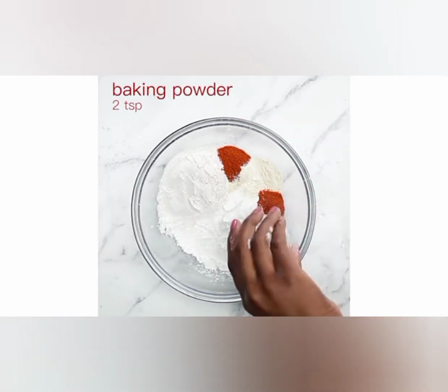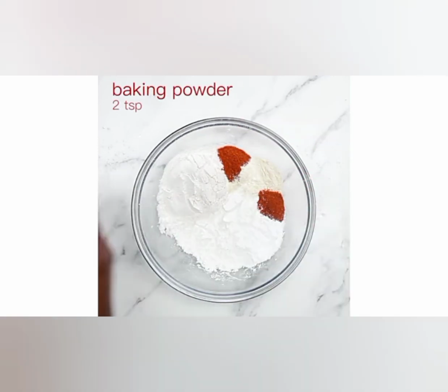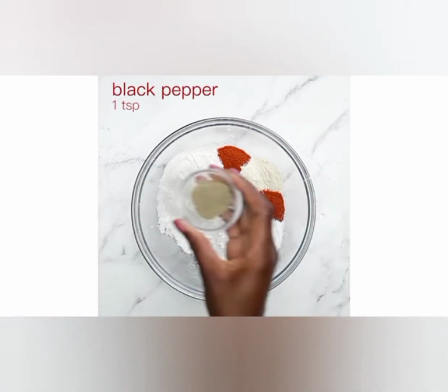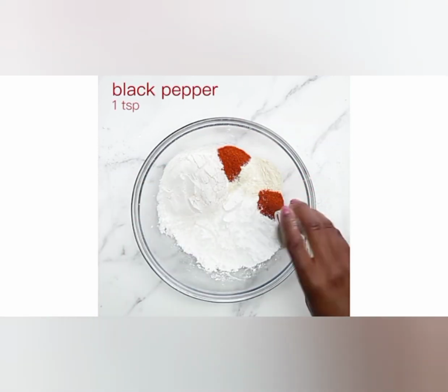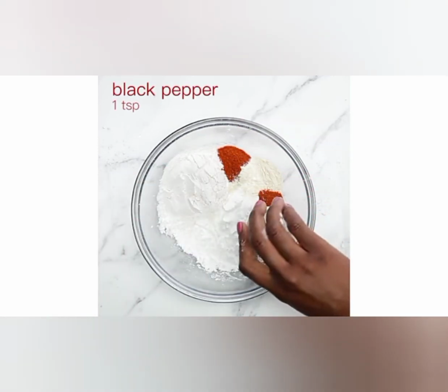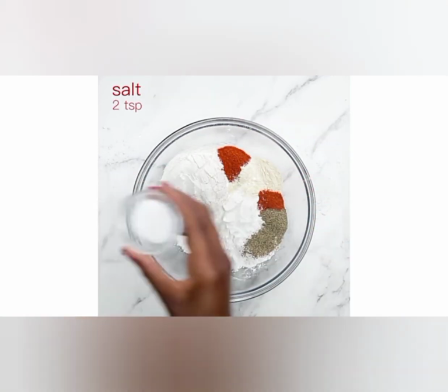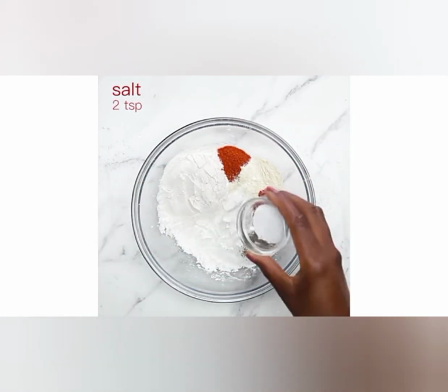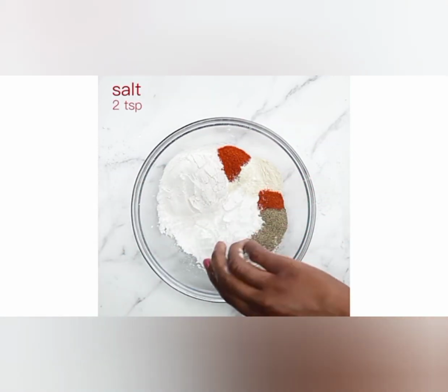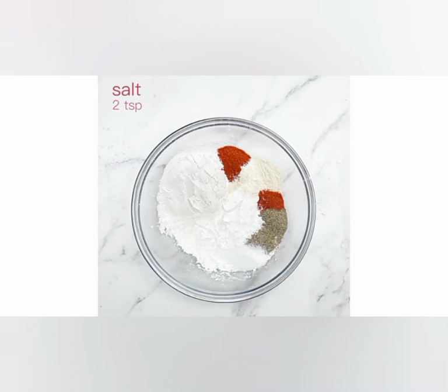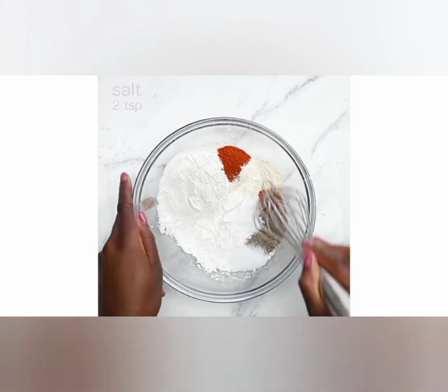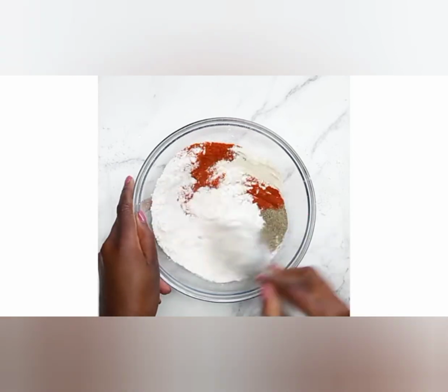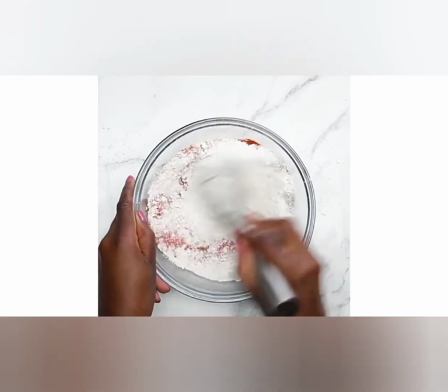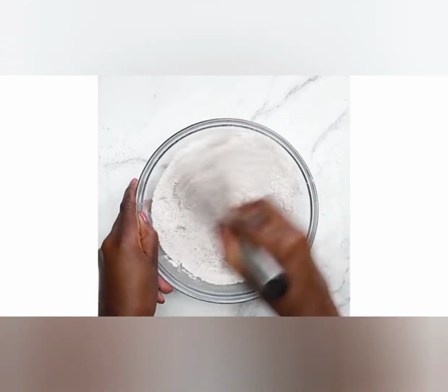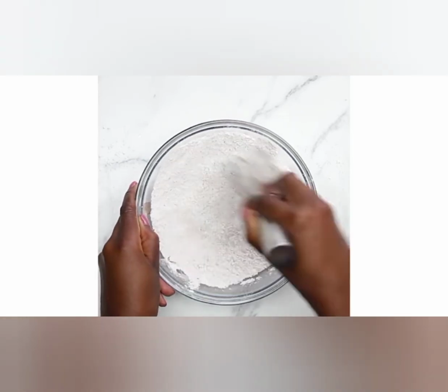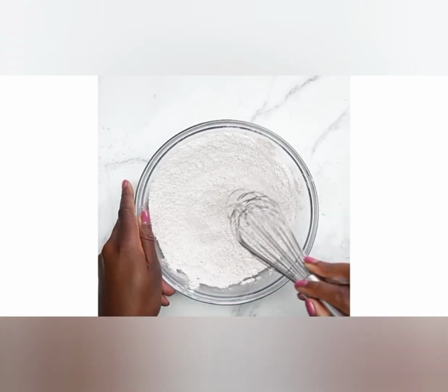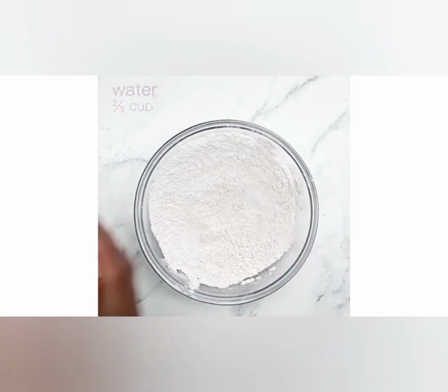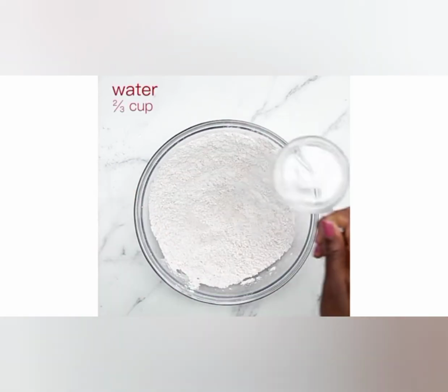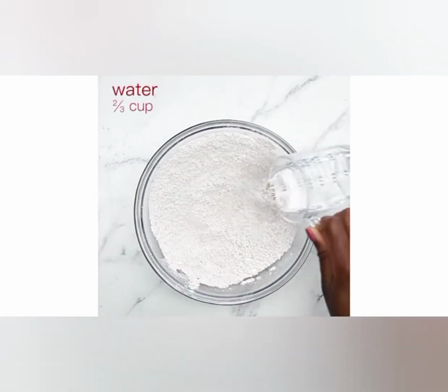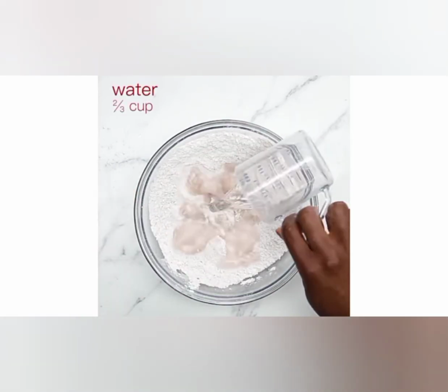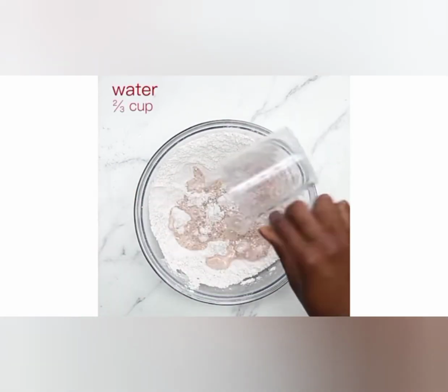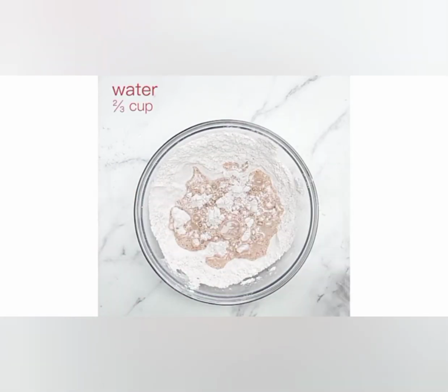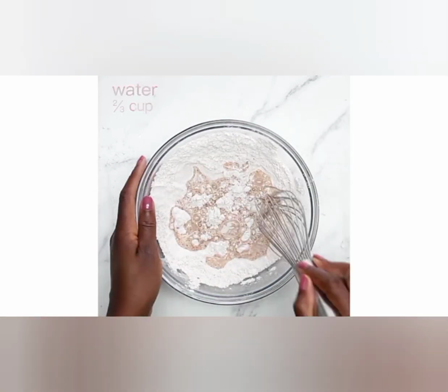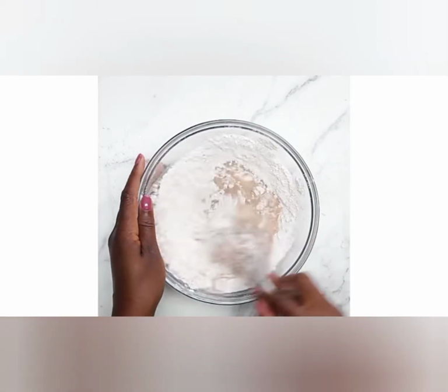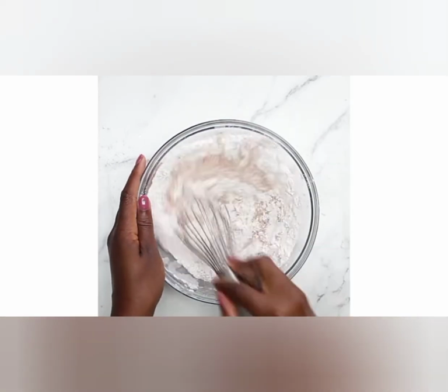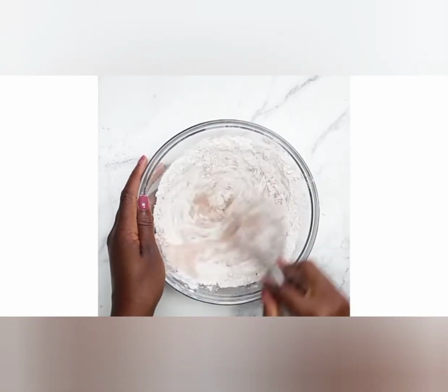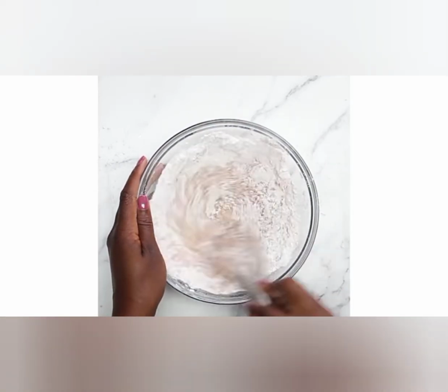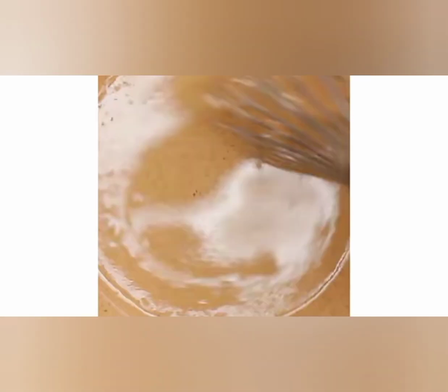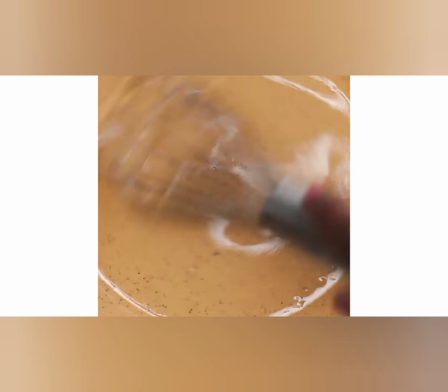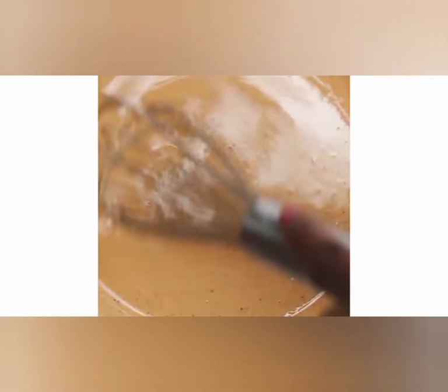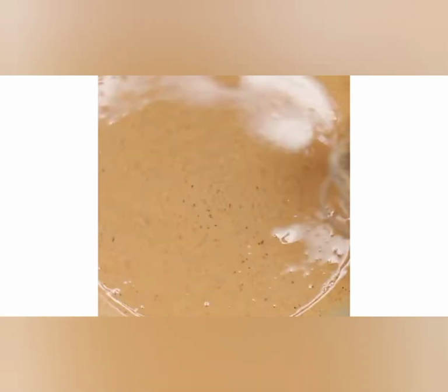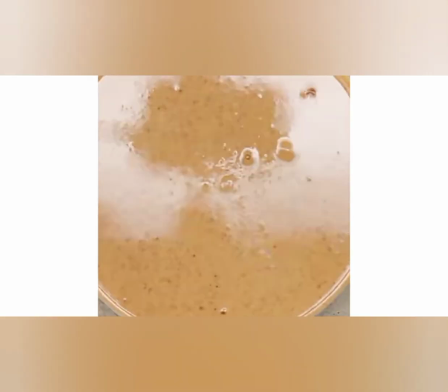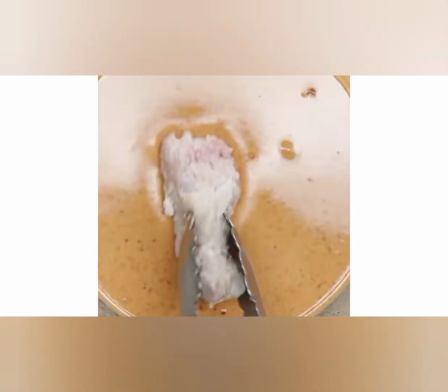1 quarter cup of hot sauce — use your favorite brand. 1 quarter cup of unsalted butter, 1 tablespoon of honey, and vegetable oil for frying.